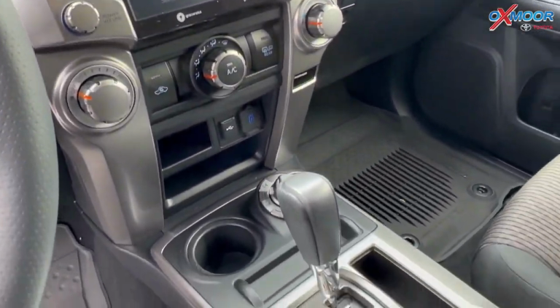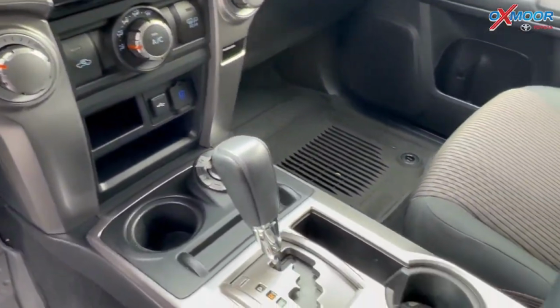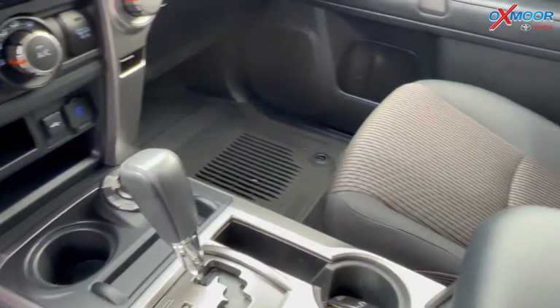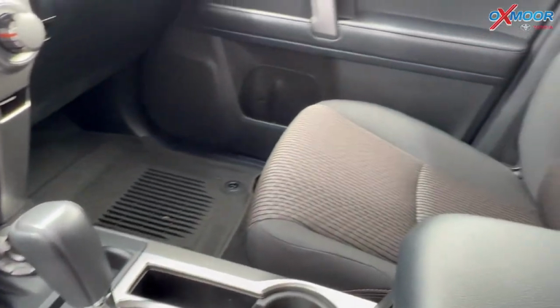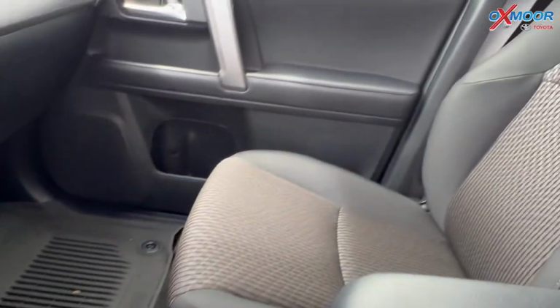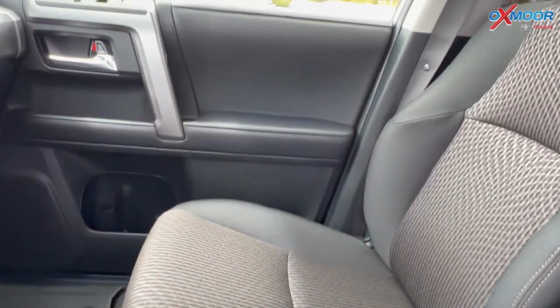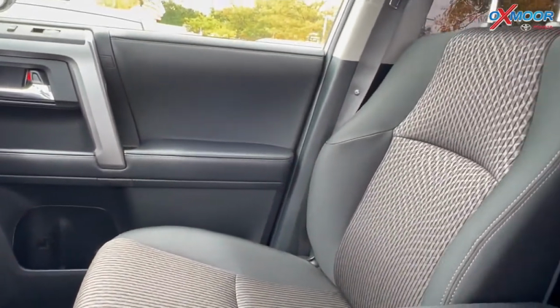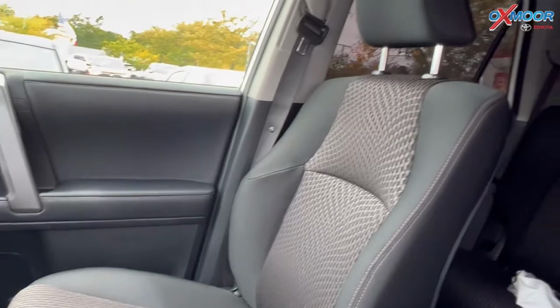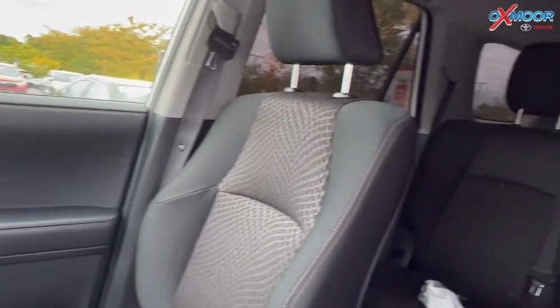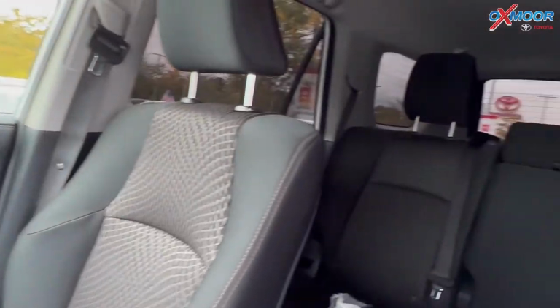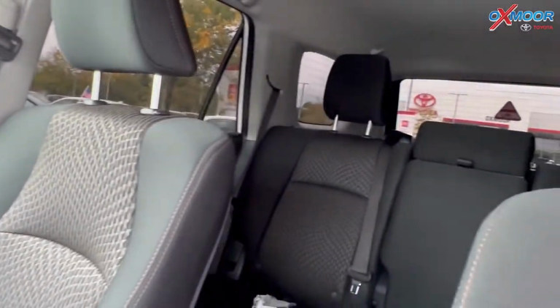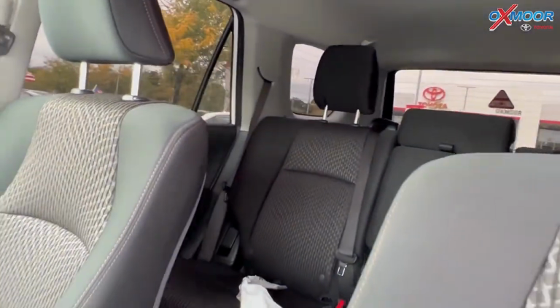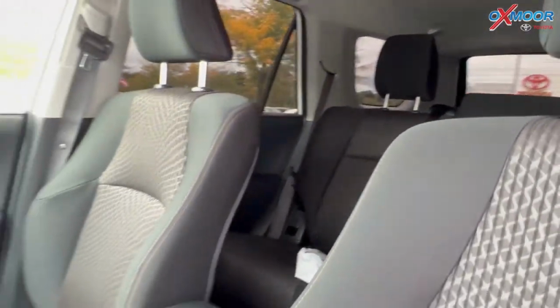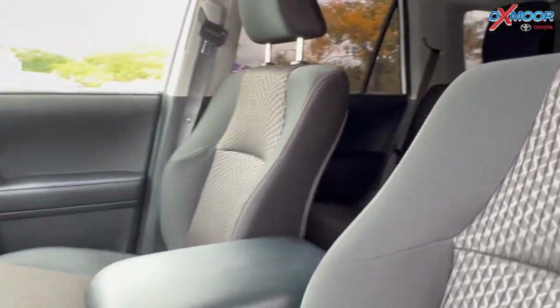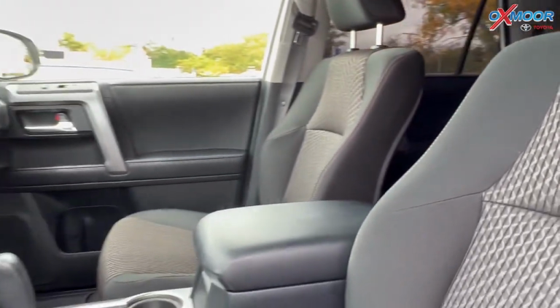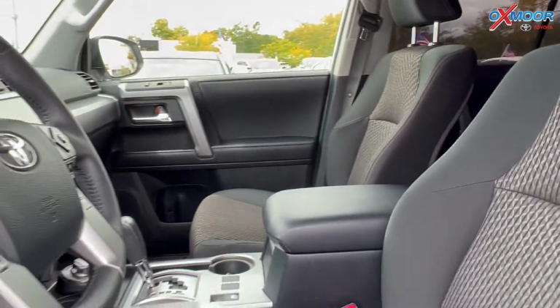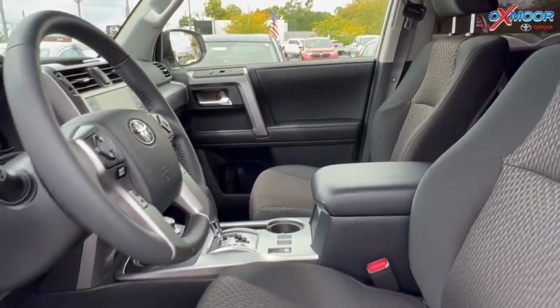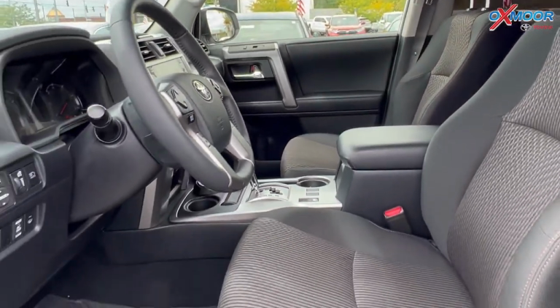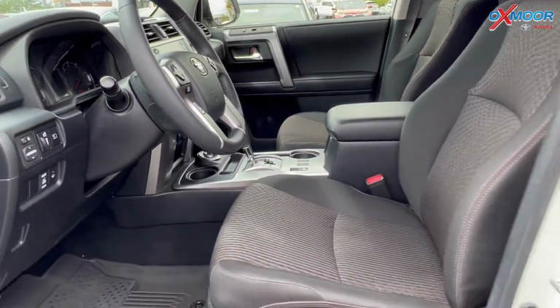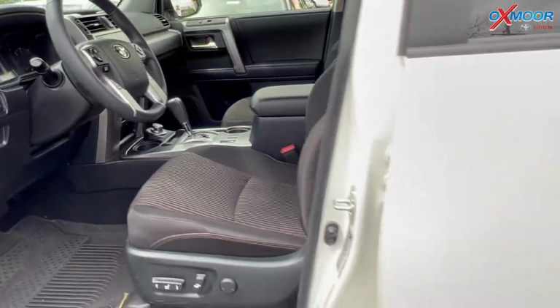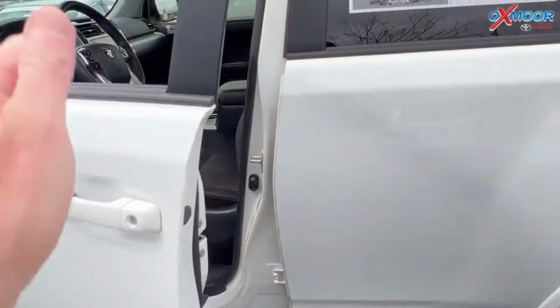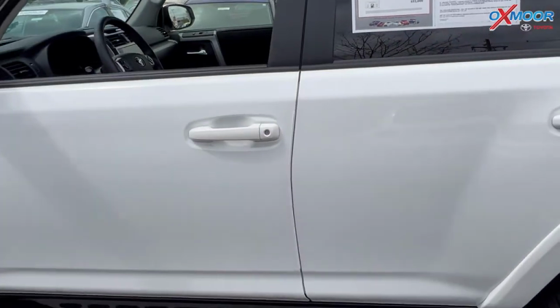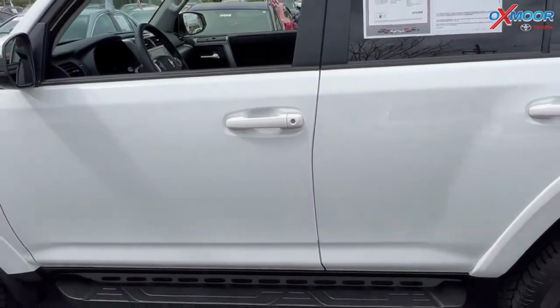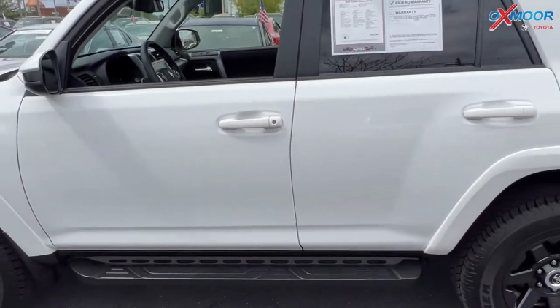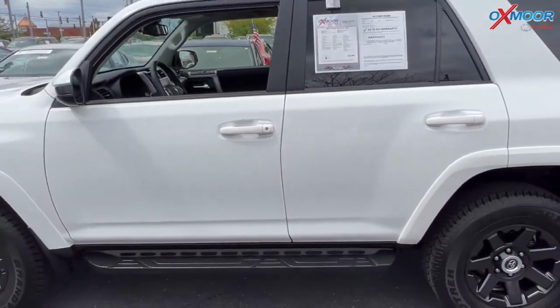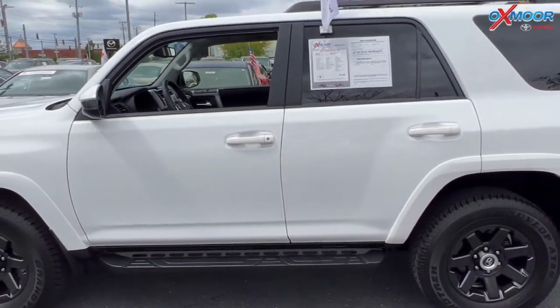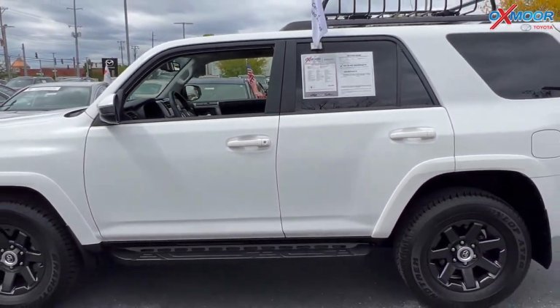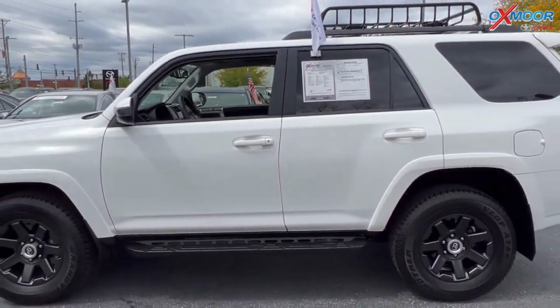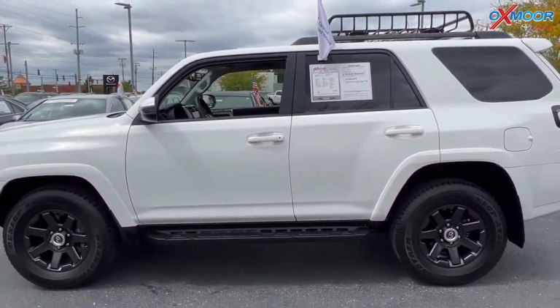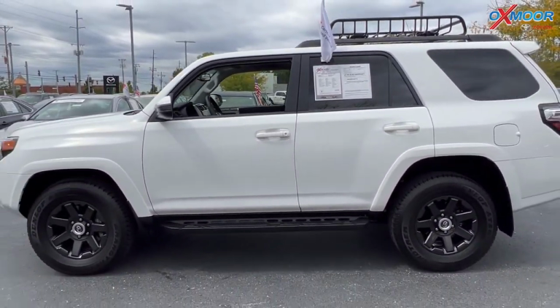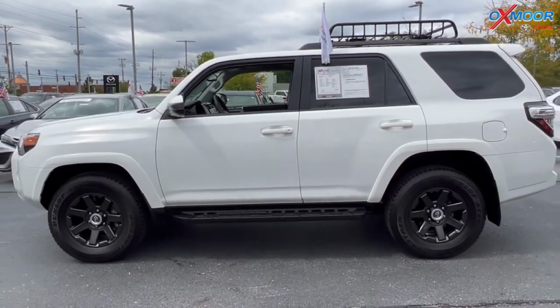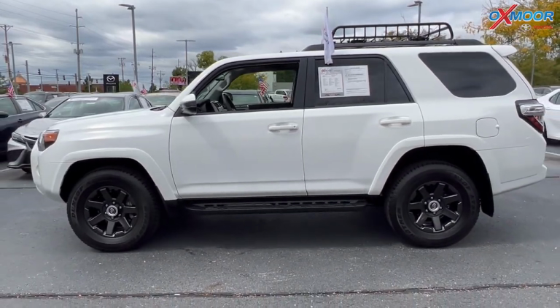There is one previous owner and it was locally owned. The interior is in a black. Mileage is 12,673 and the price is $53,000.